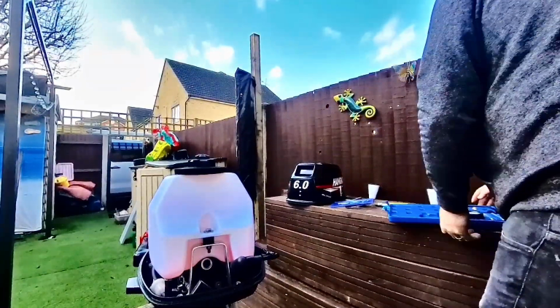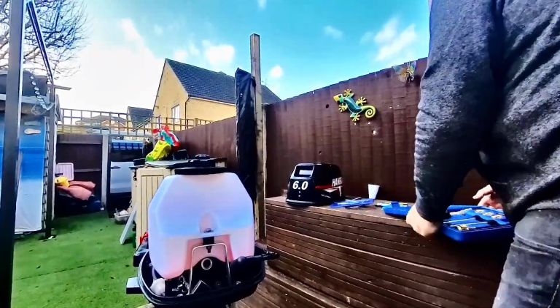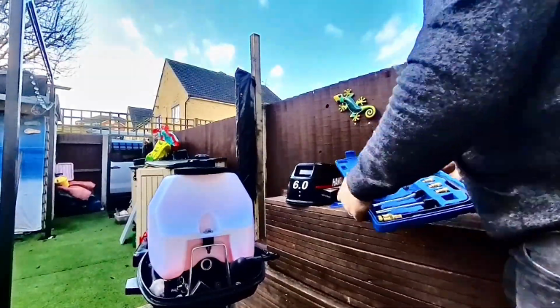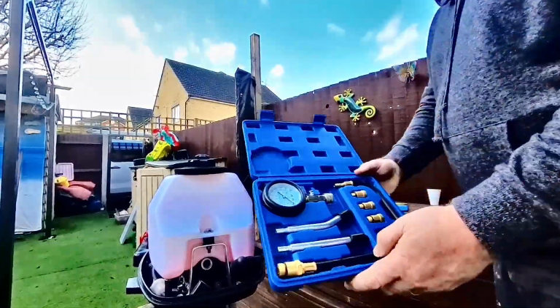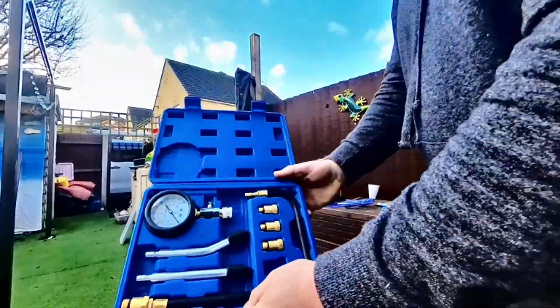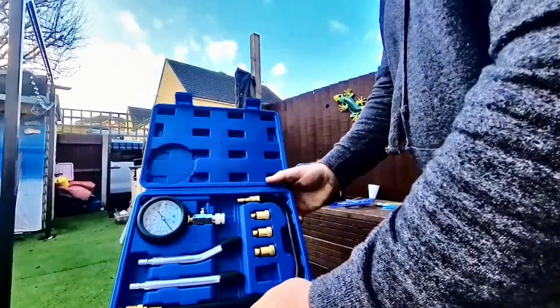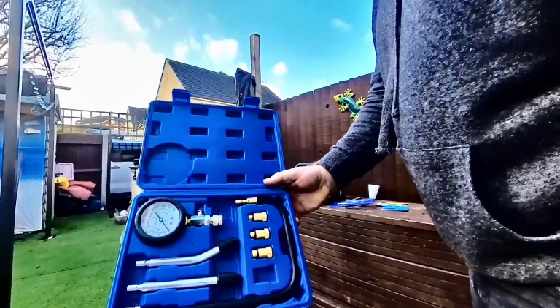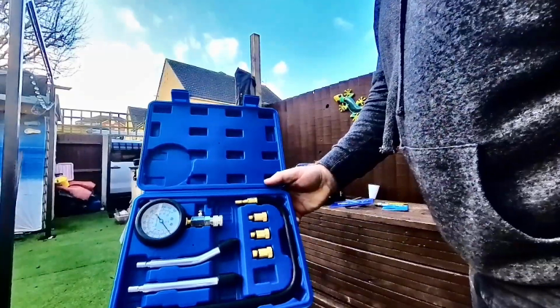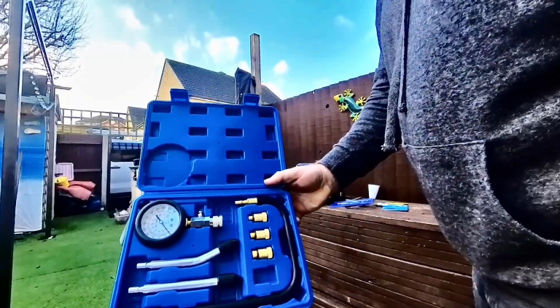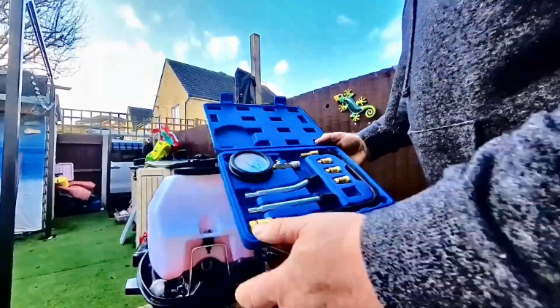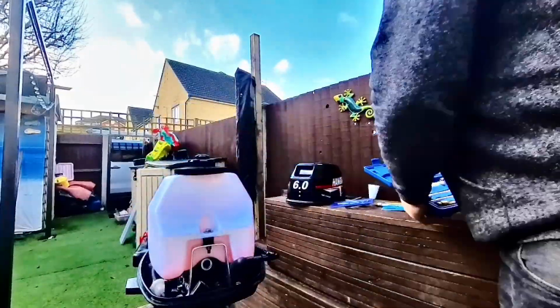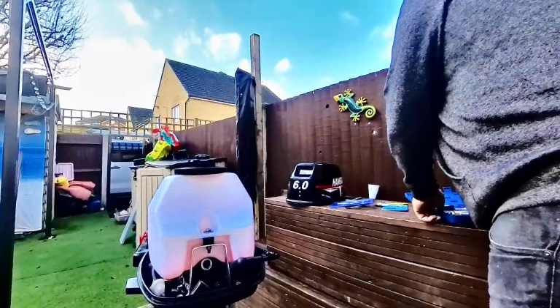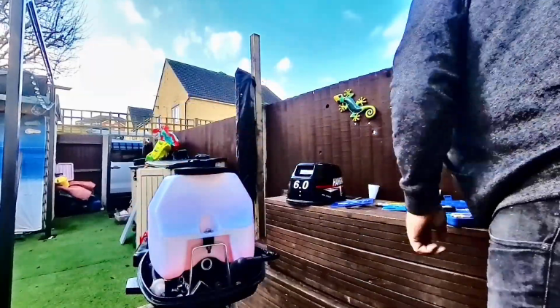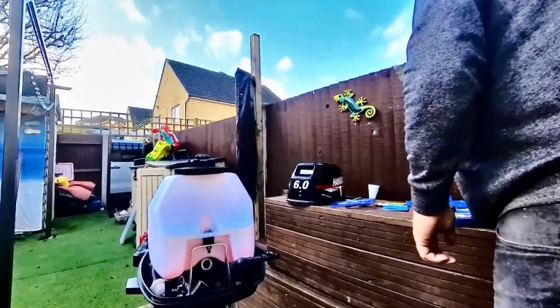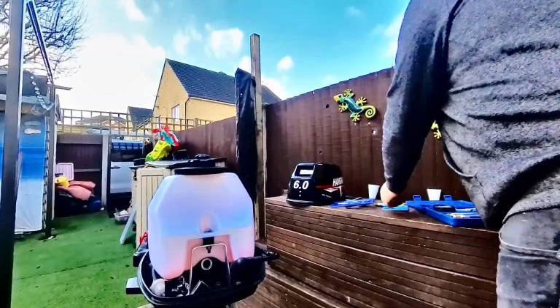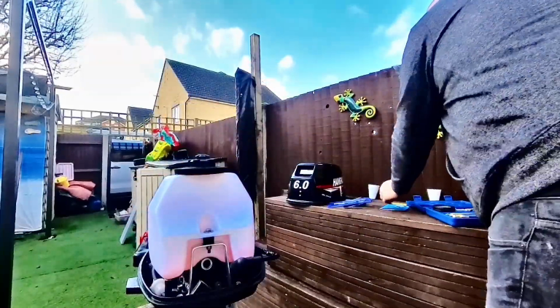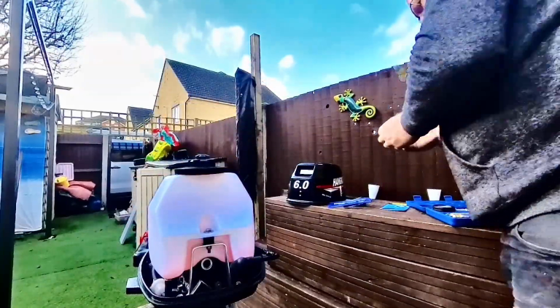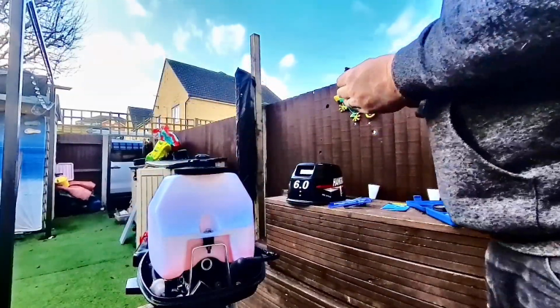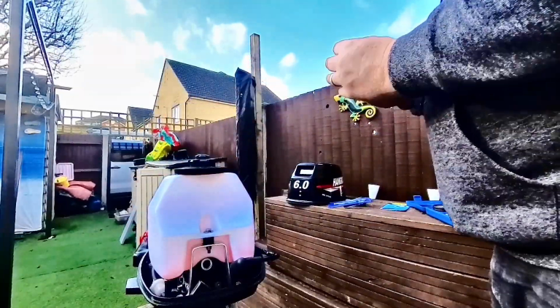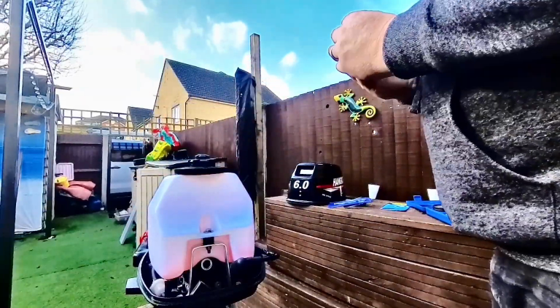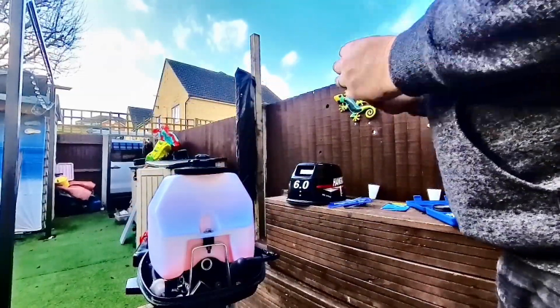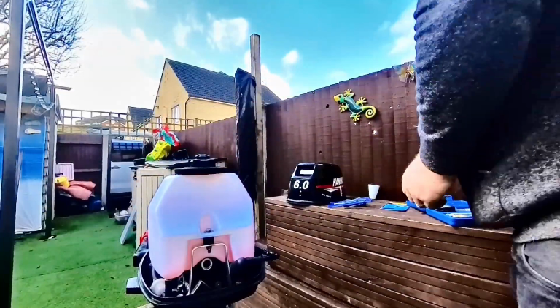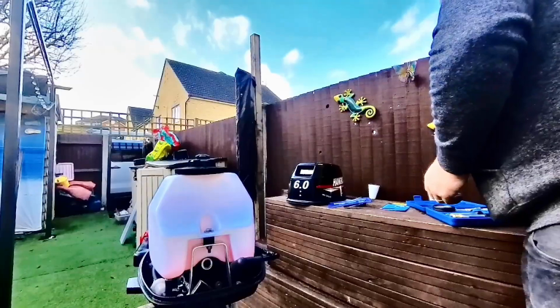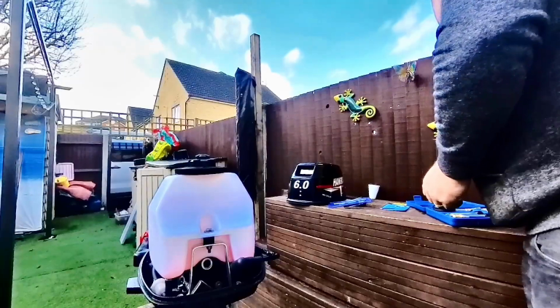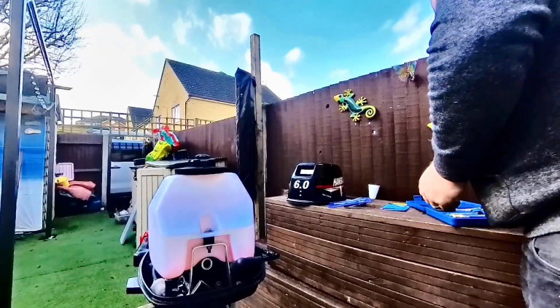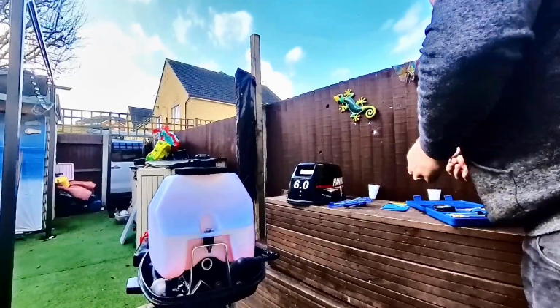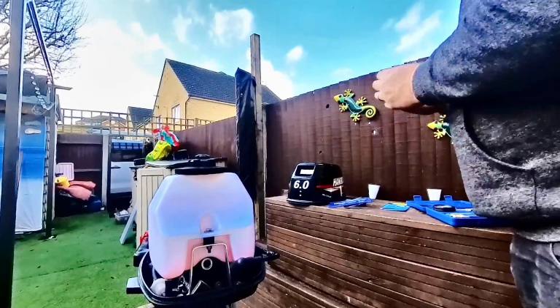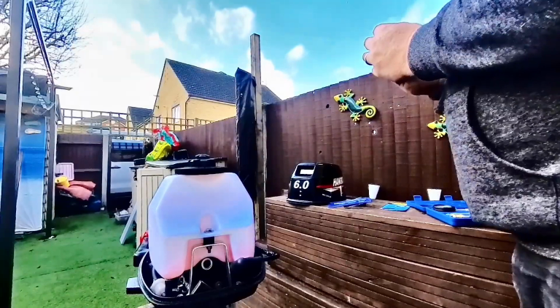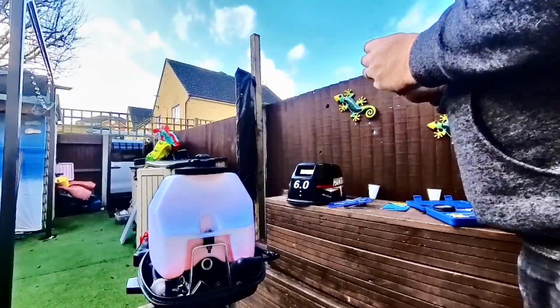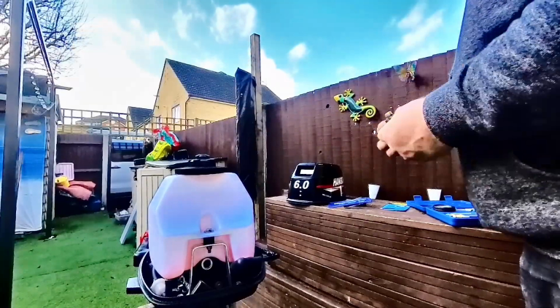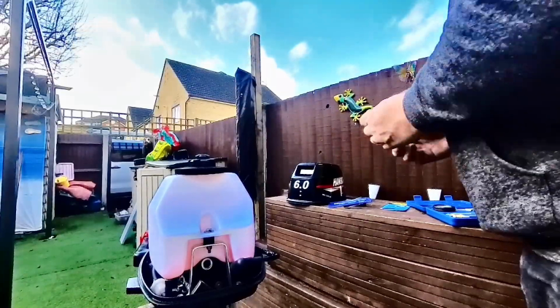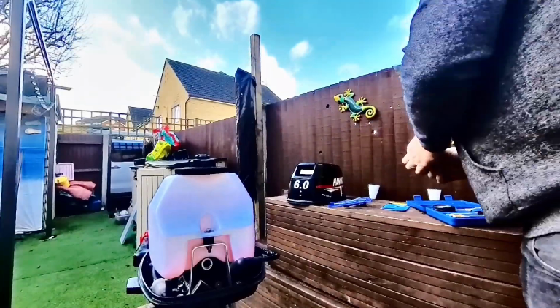I'll show you this compression testing kit — that was like 15 quid. Cheap. Now you just put the correct size nozzle in the spark plug hole.